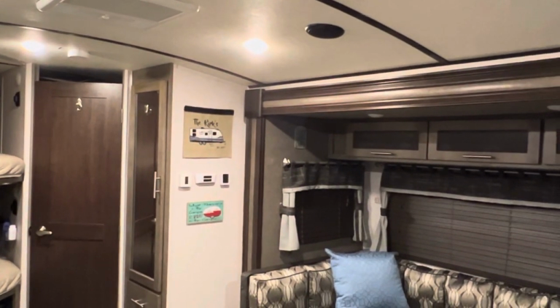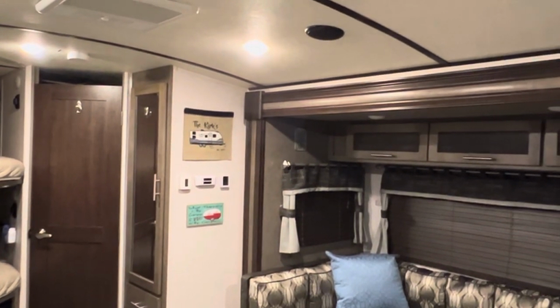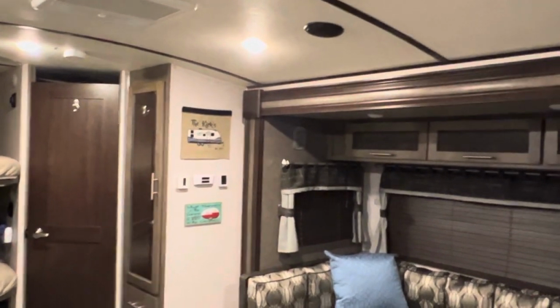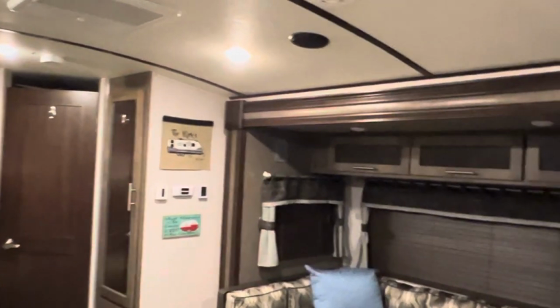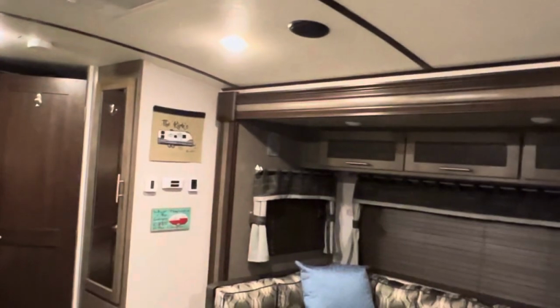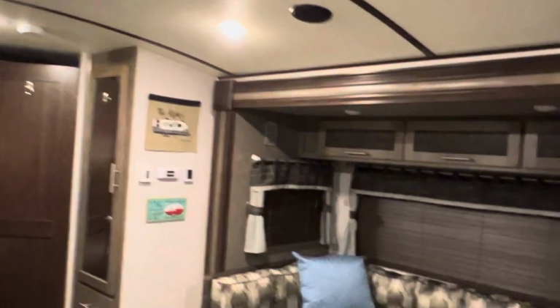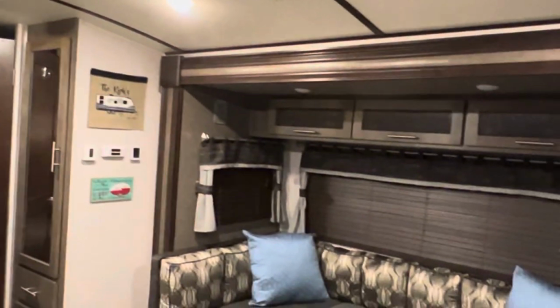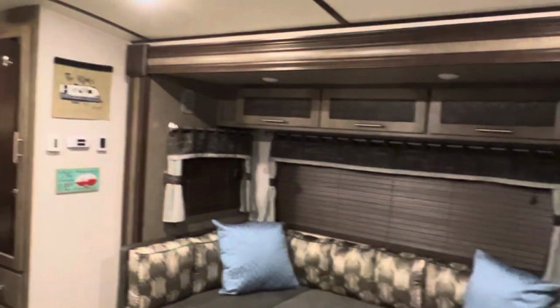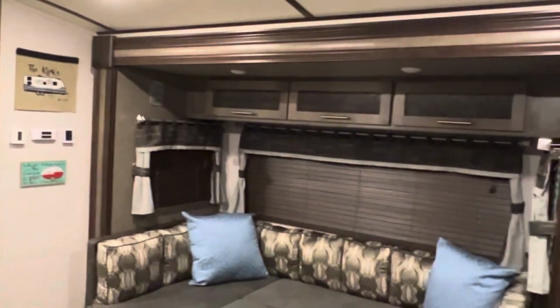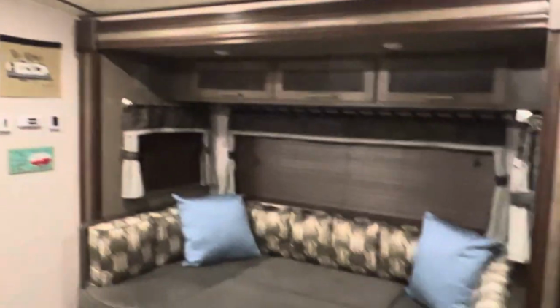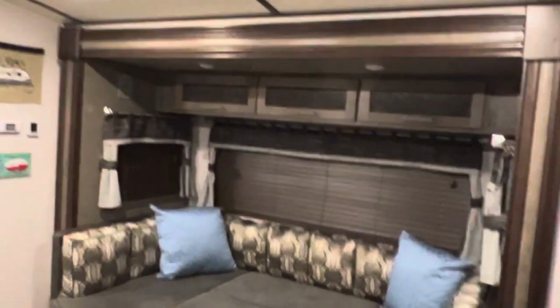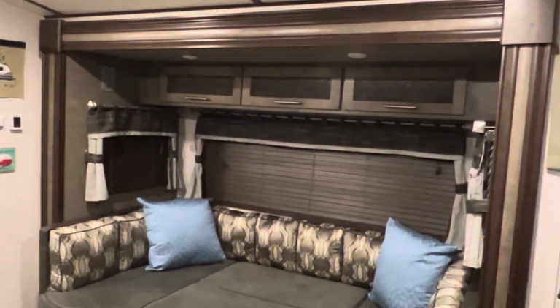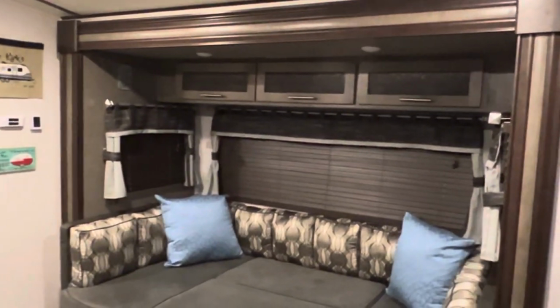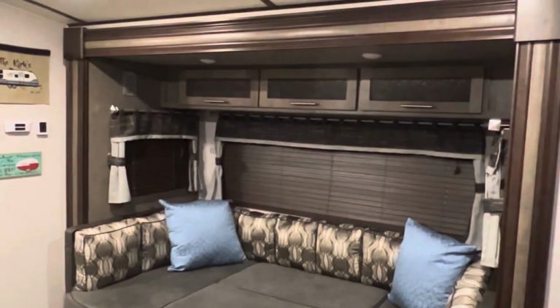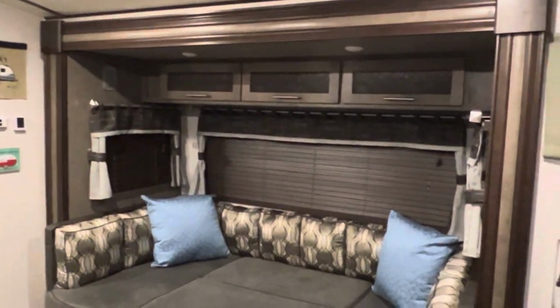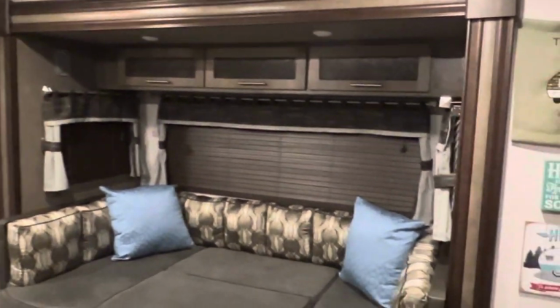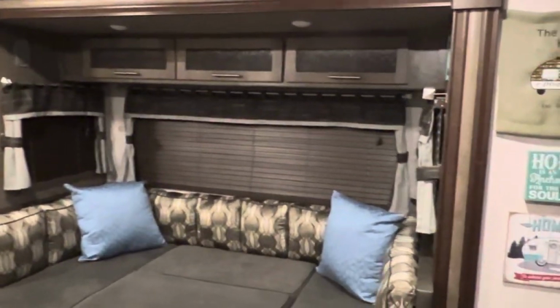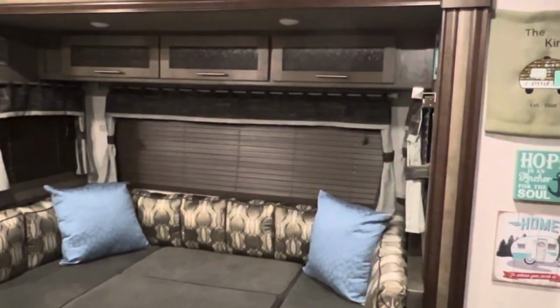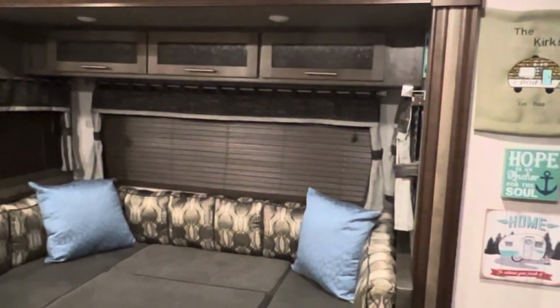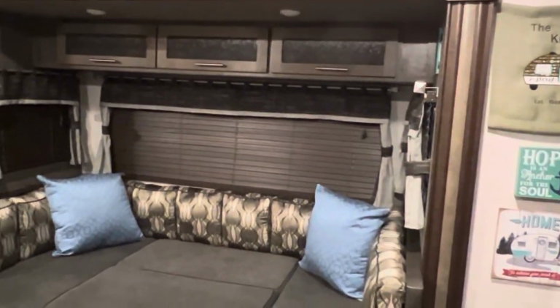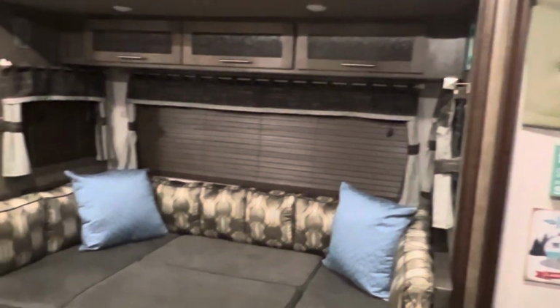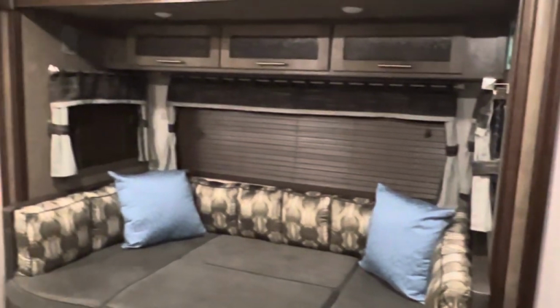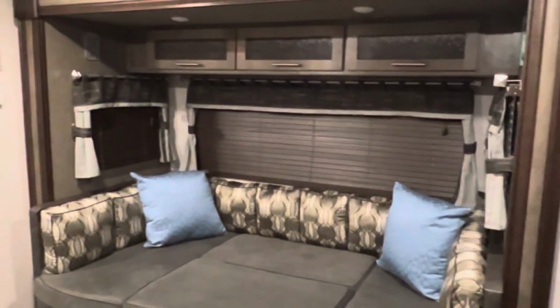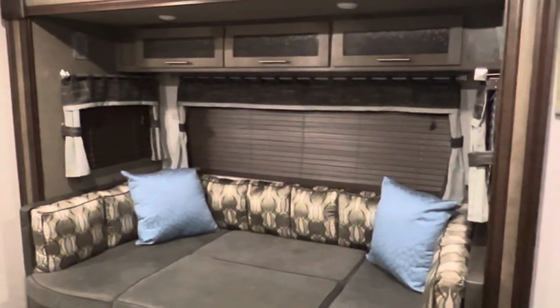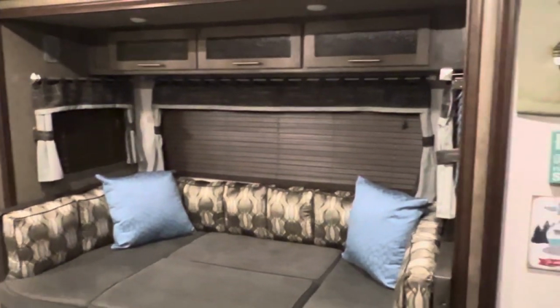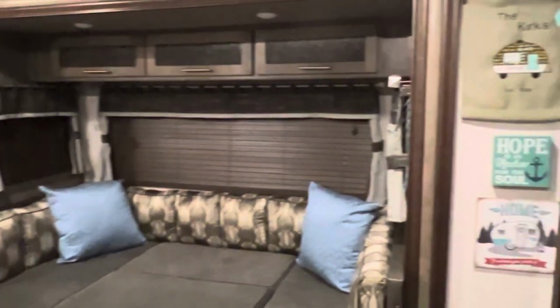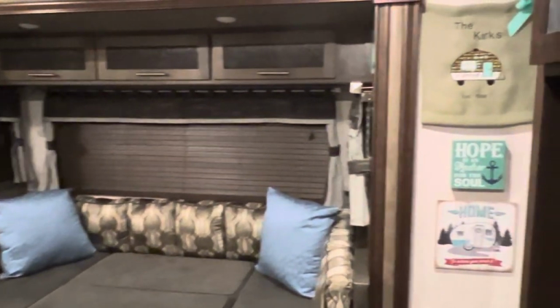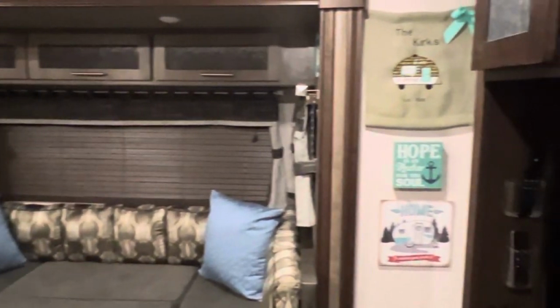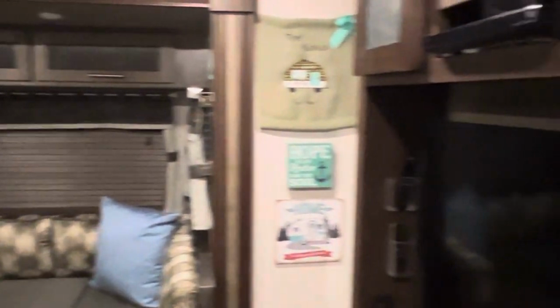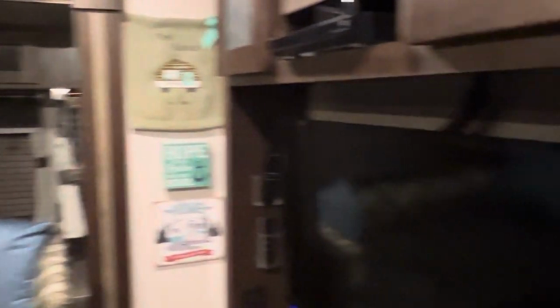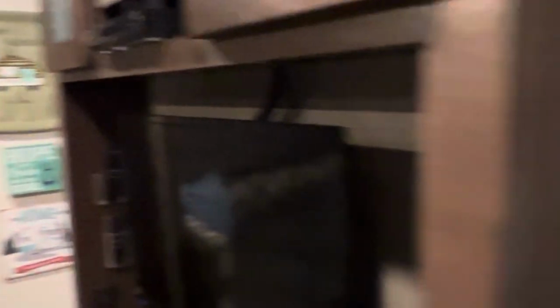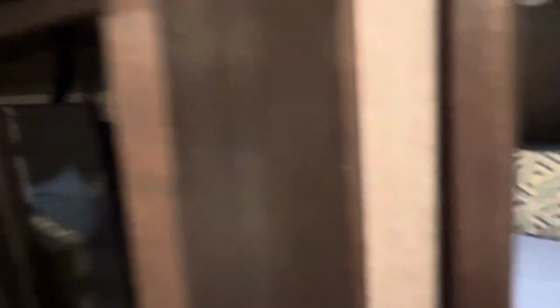All right guys, good morning. This is a video of our travel trailer inside setup and some mods that we've done over the years. I'm going to stroll with you through the bedroom.